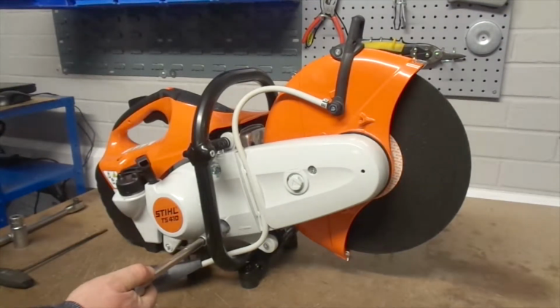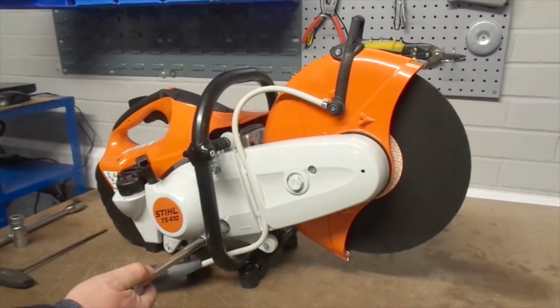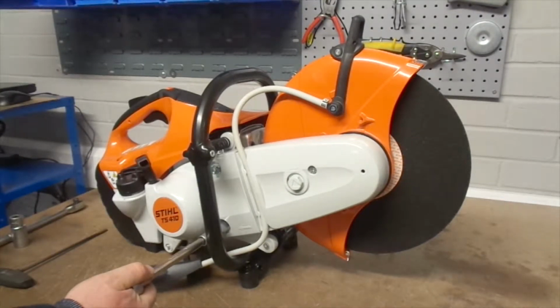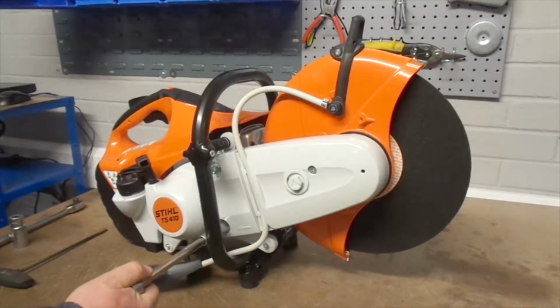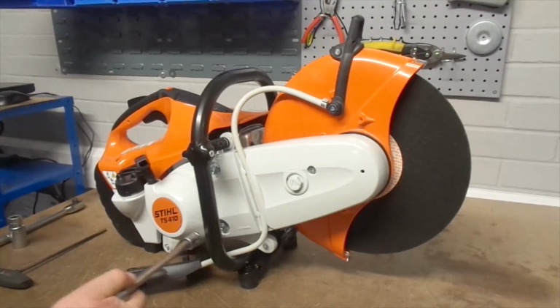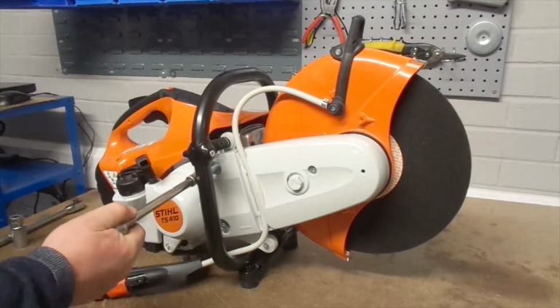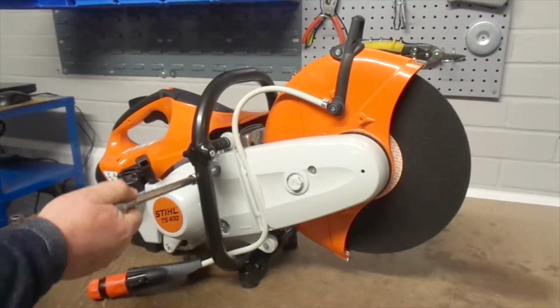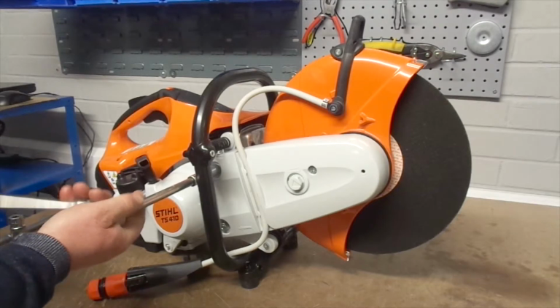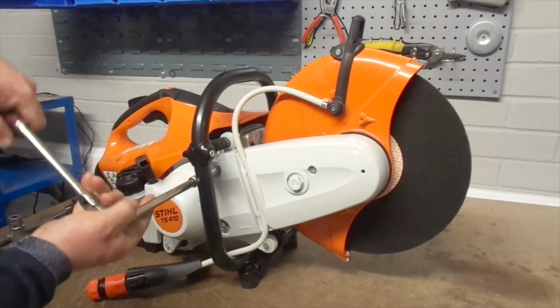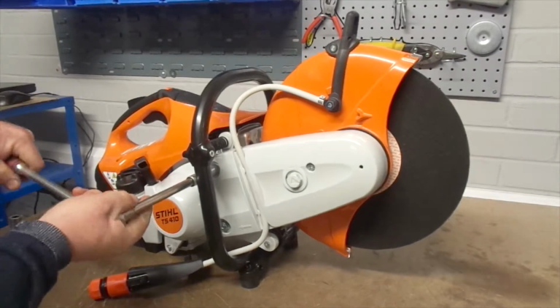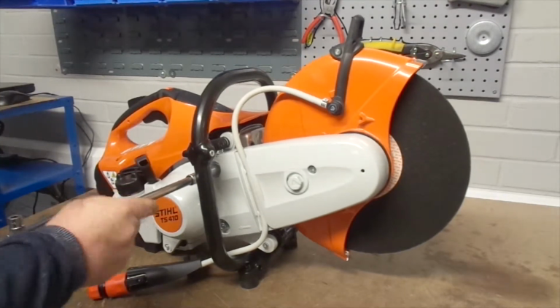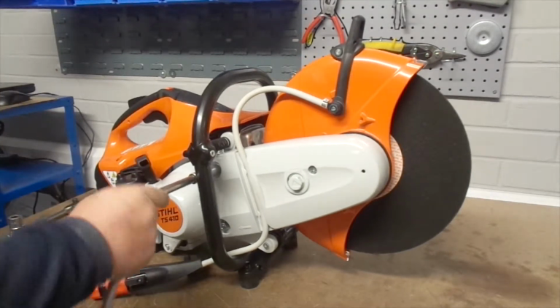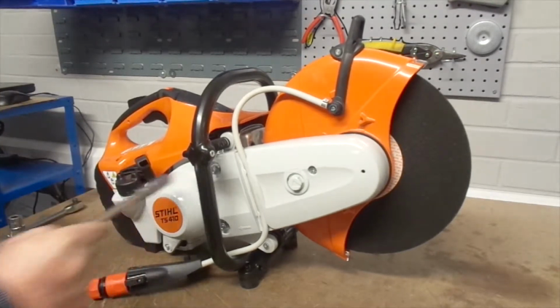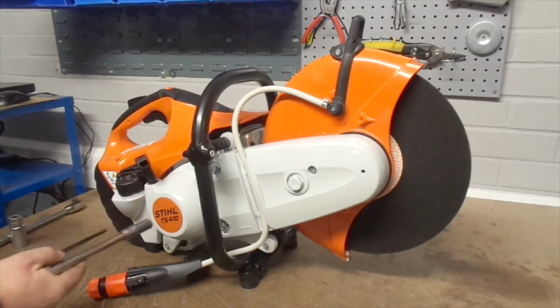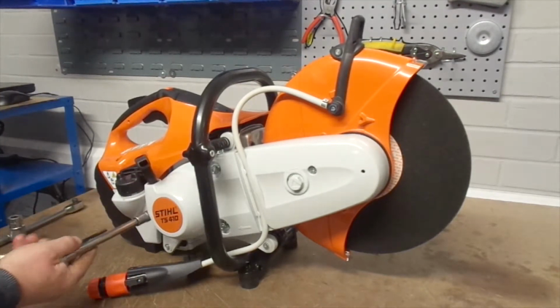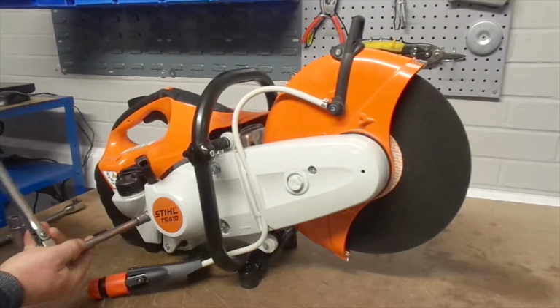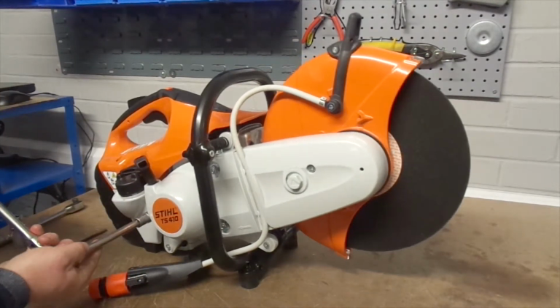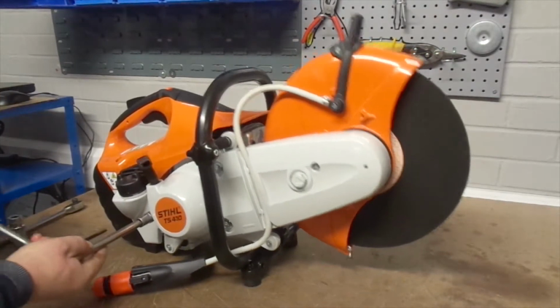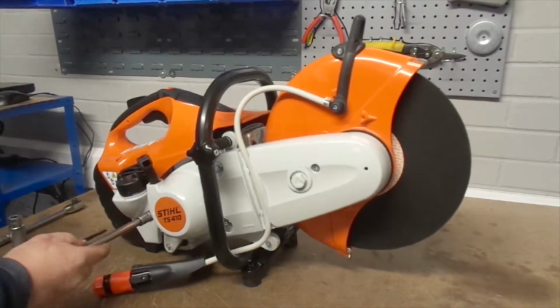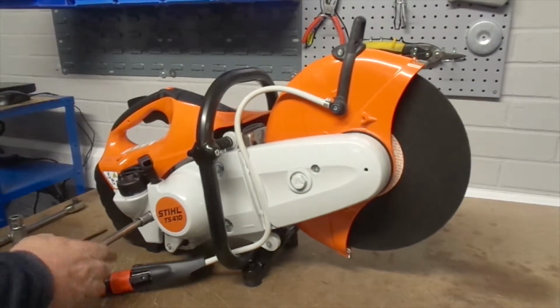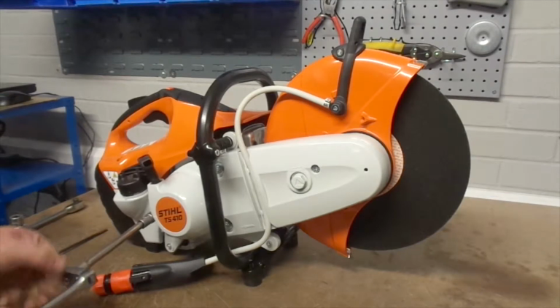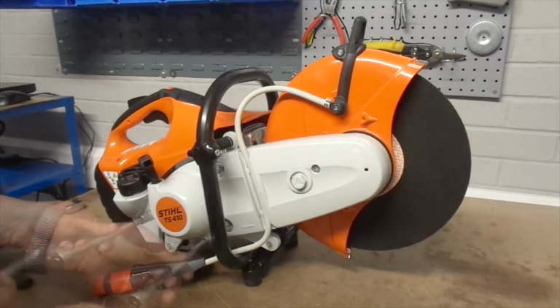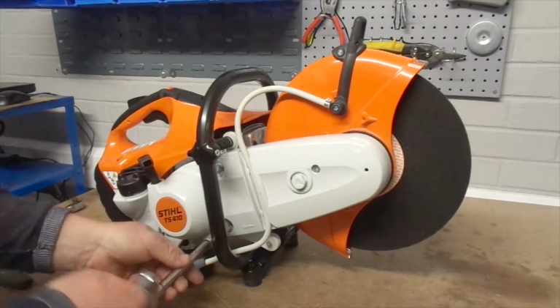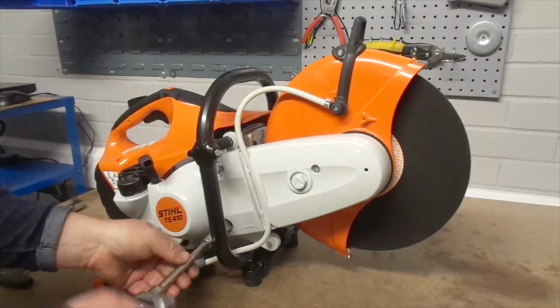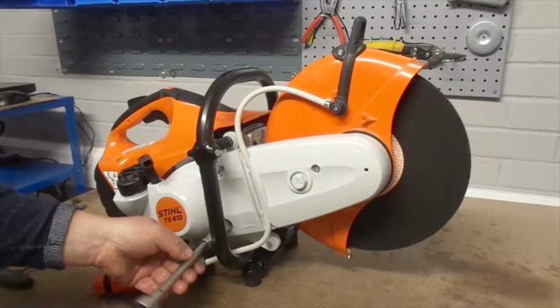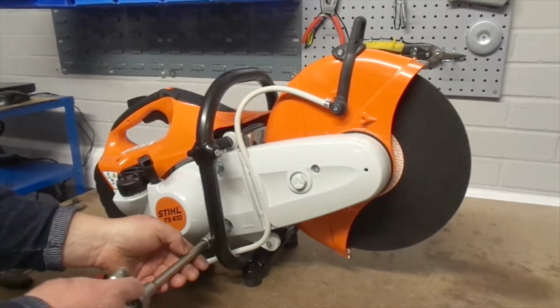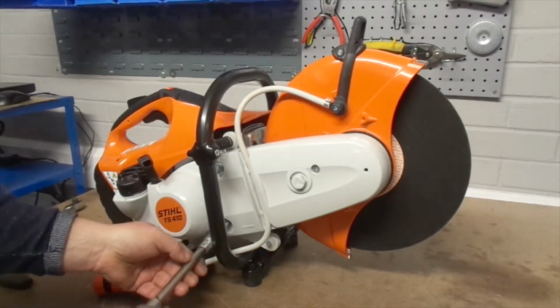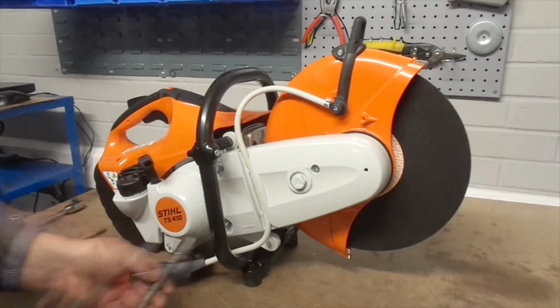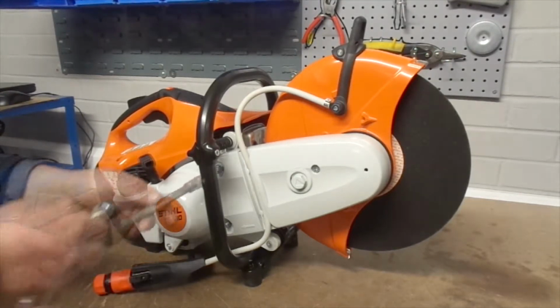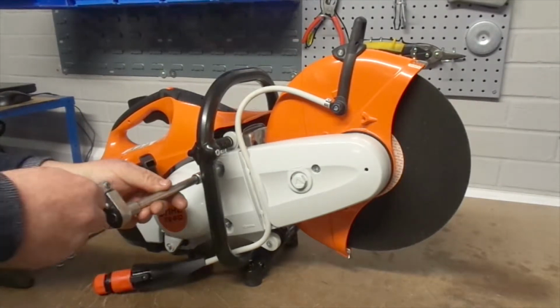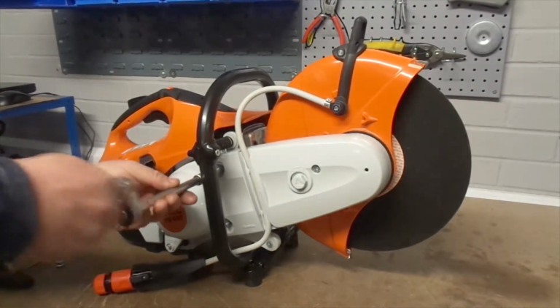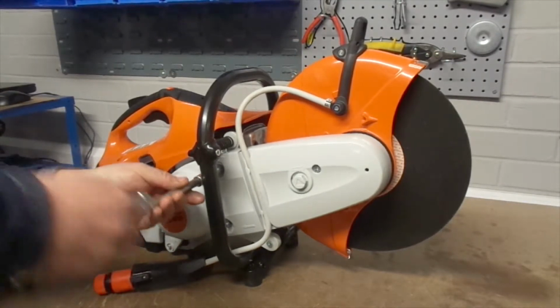Don't worry if you hear a squeak — they can be difficult to remove. Then revisit each screw and completely remove them, freeing the recoil.